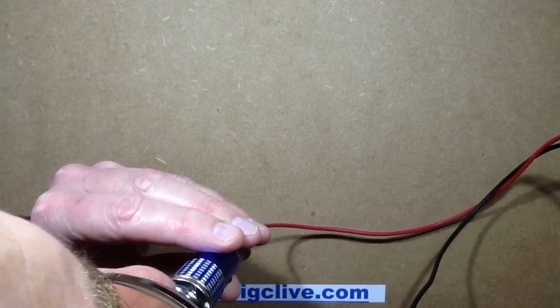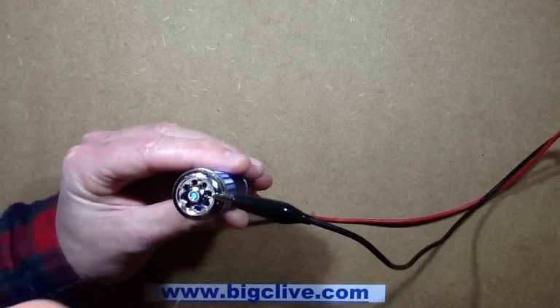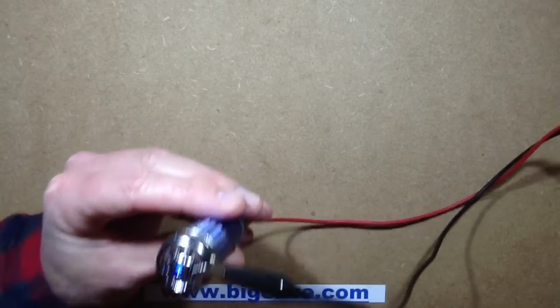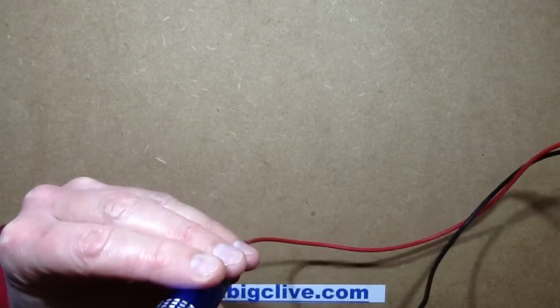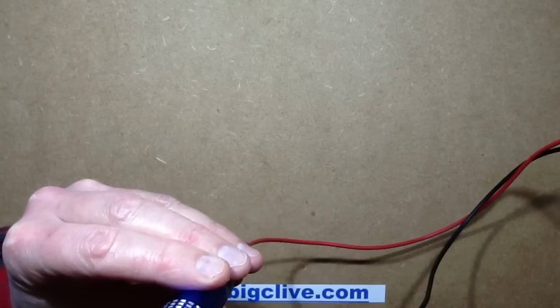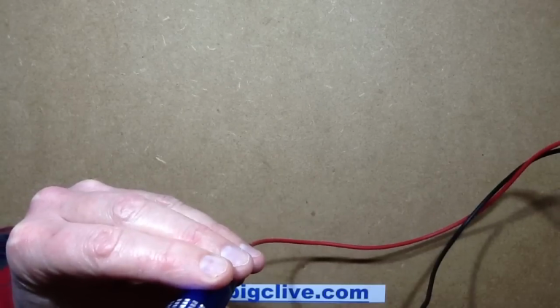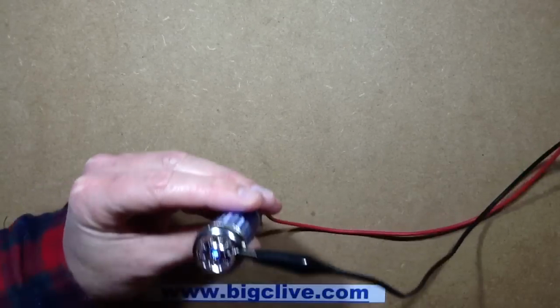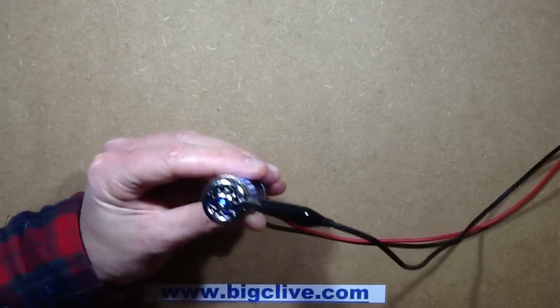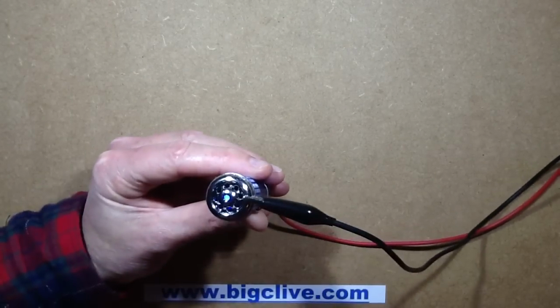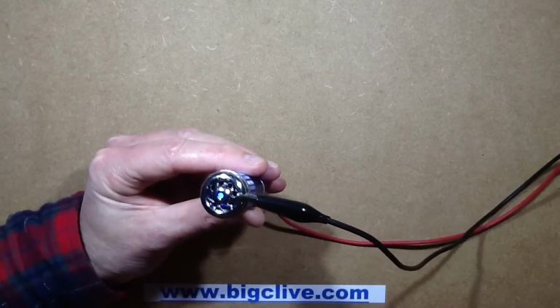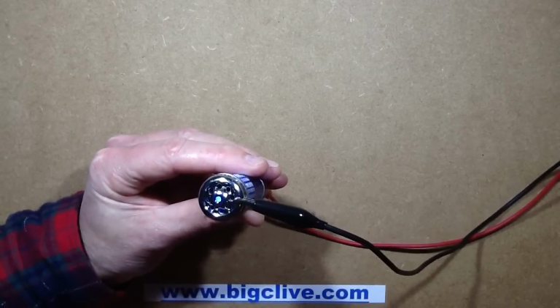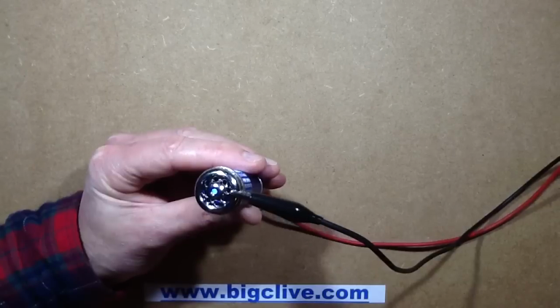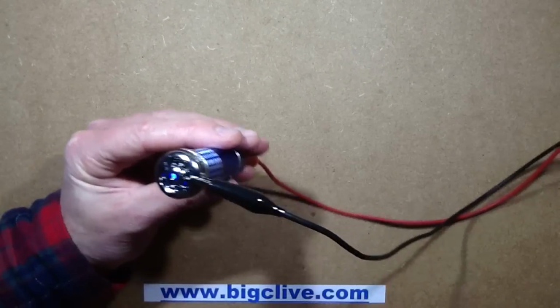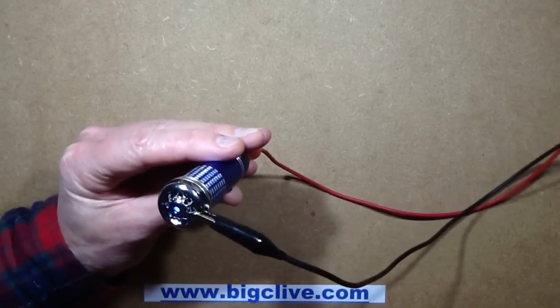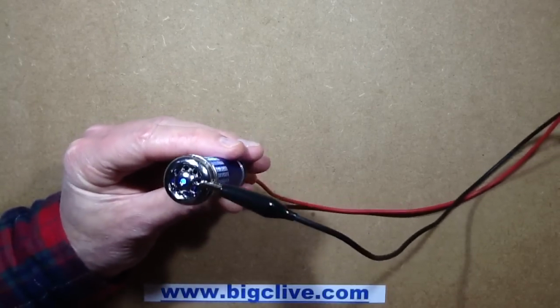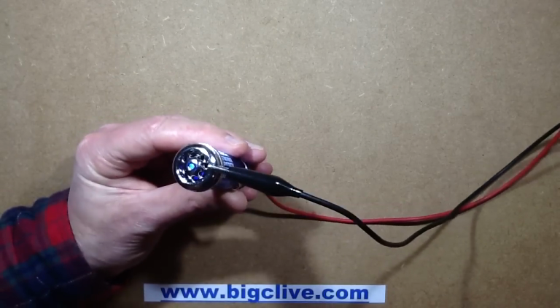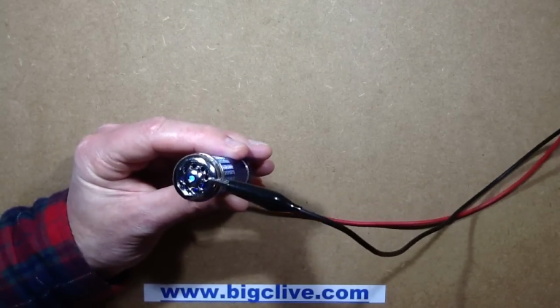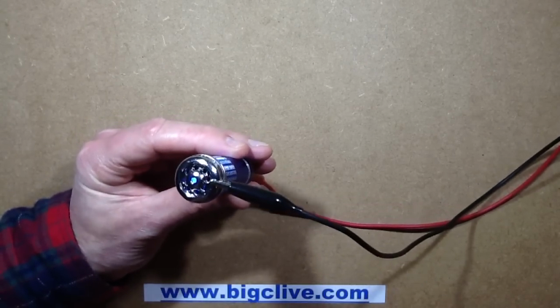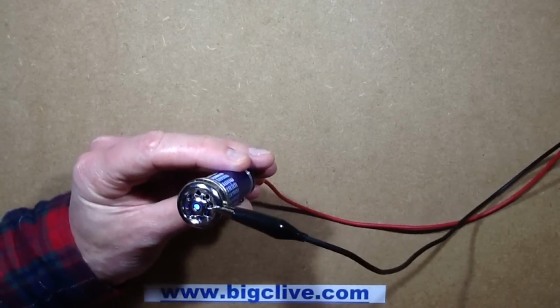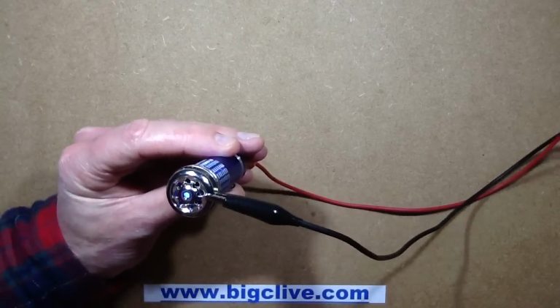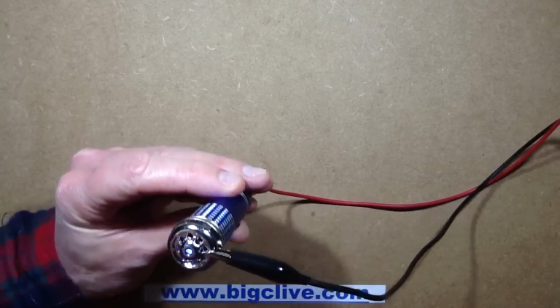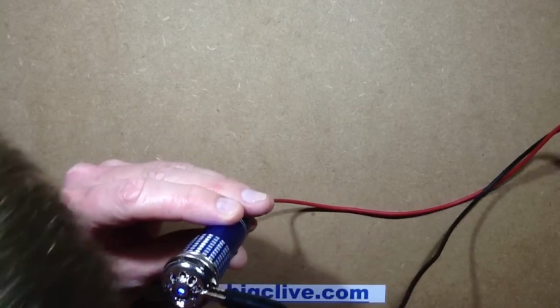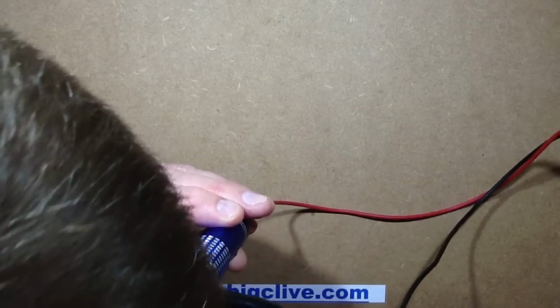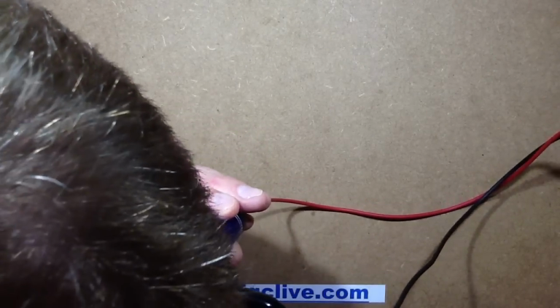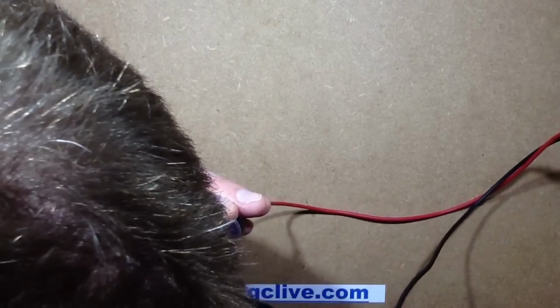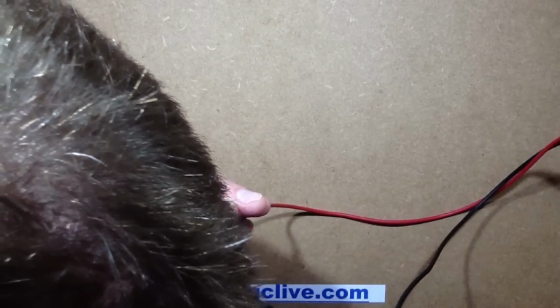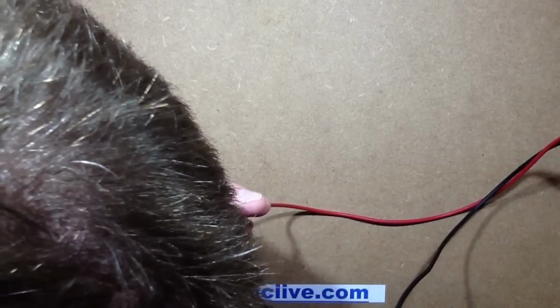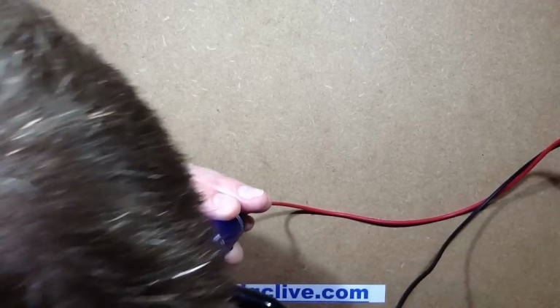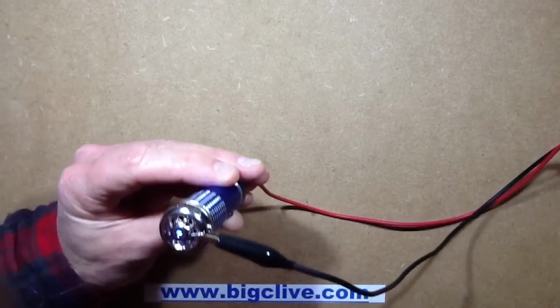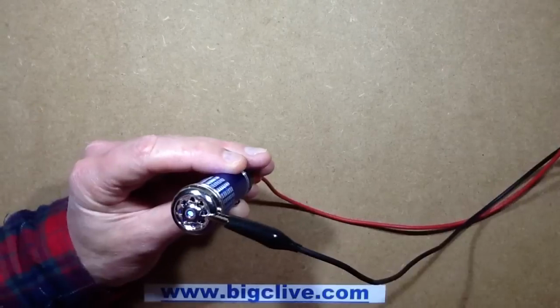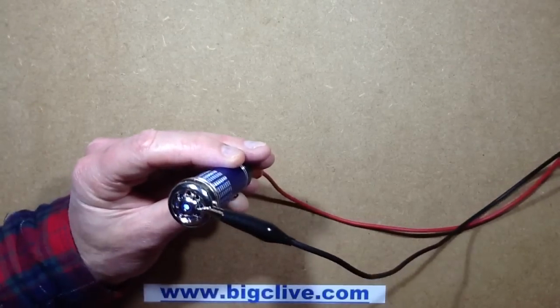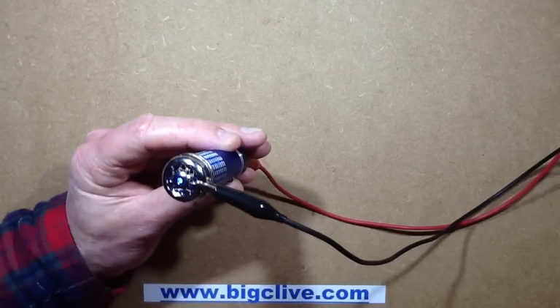Let's do the ozone test. Nope. Ozone is a distinctive smell and I am not getting anything. How about the slight hiss you get from ionisation or corona generation? Nope. Nothing.